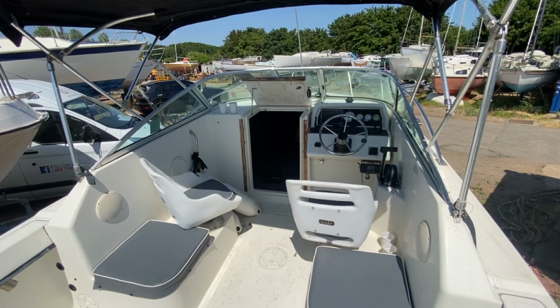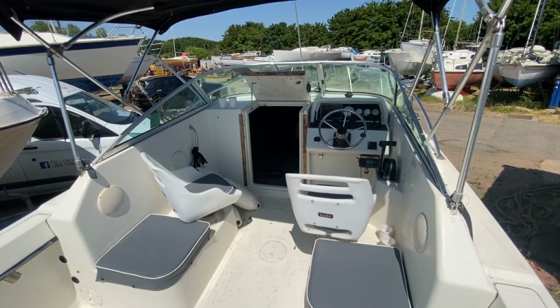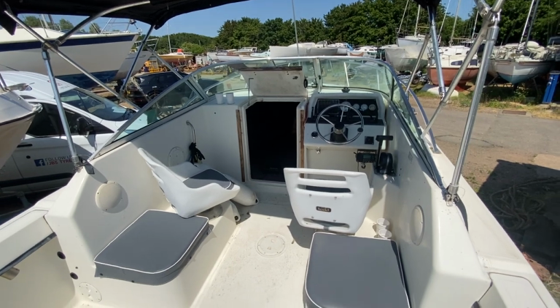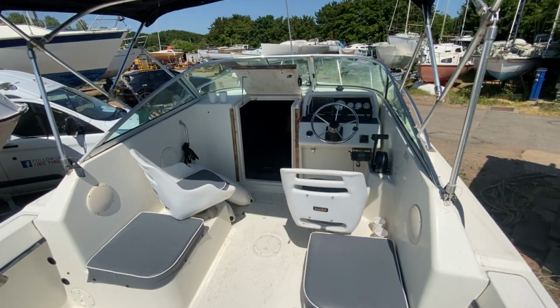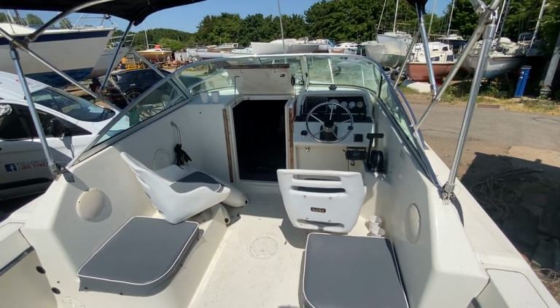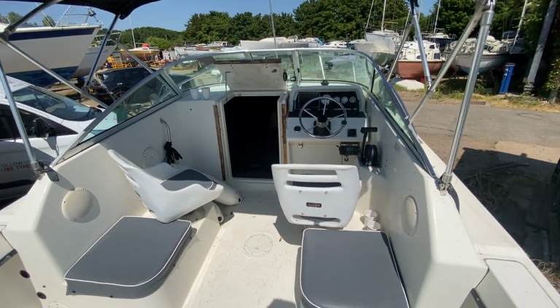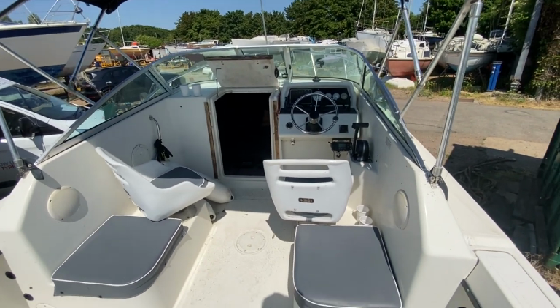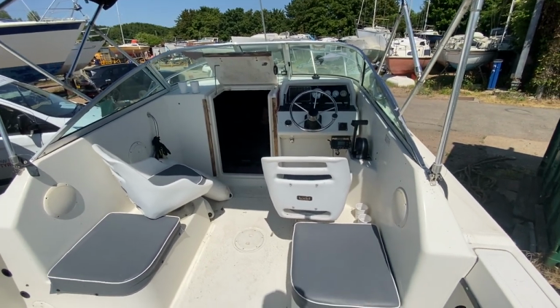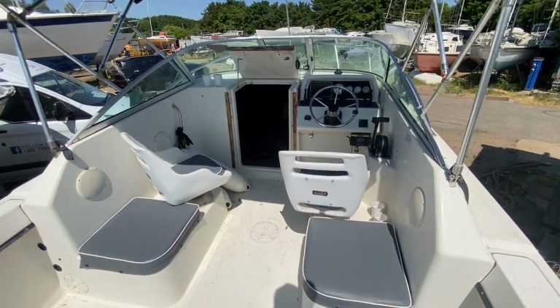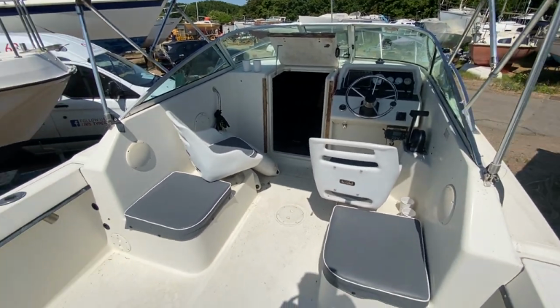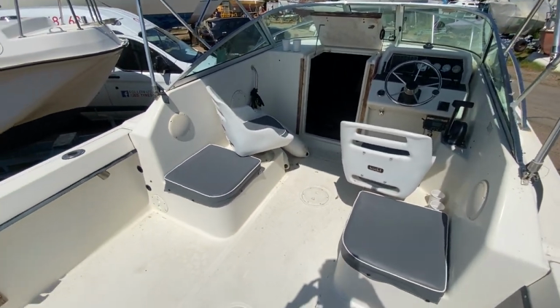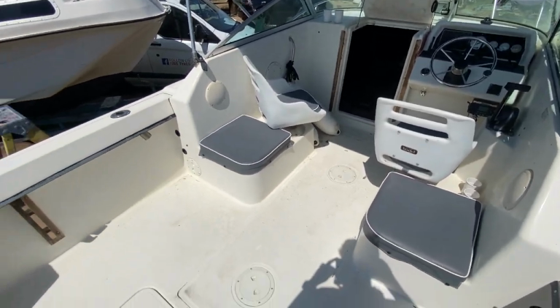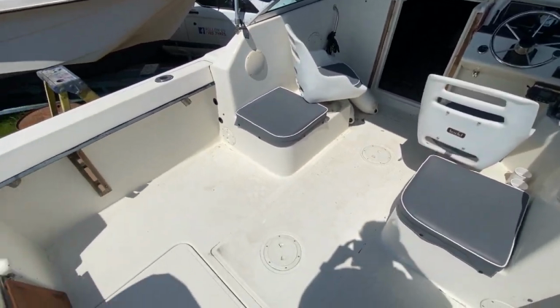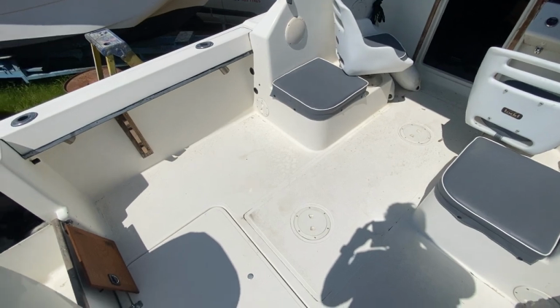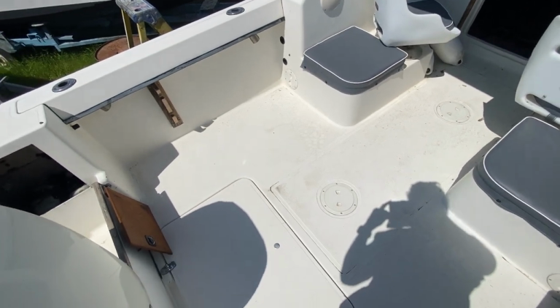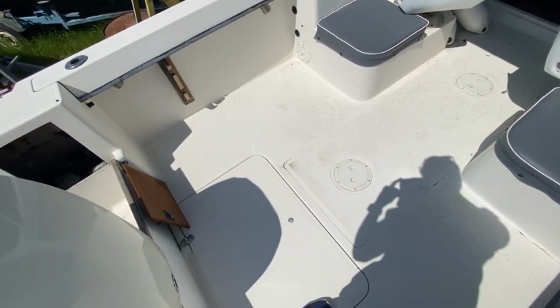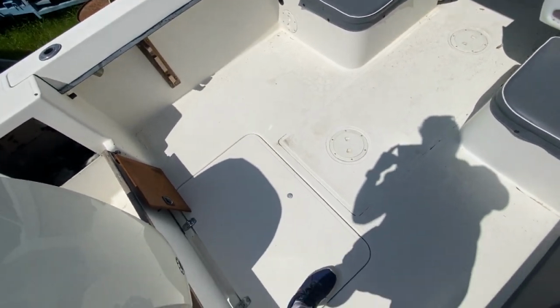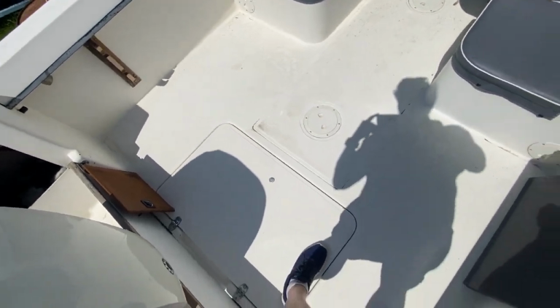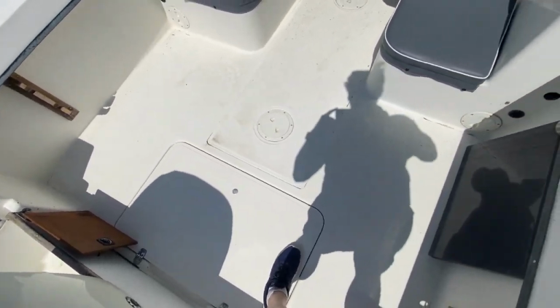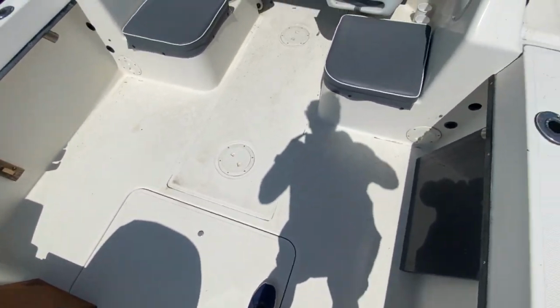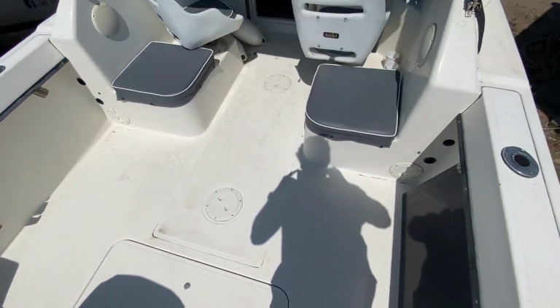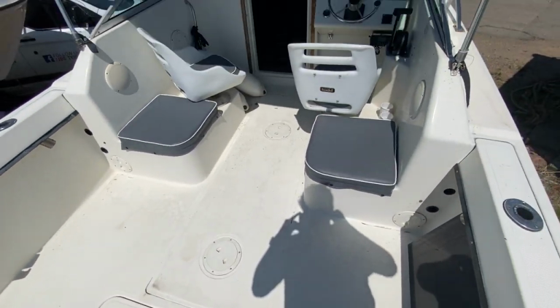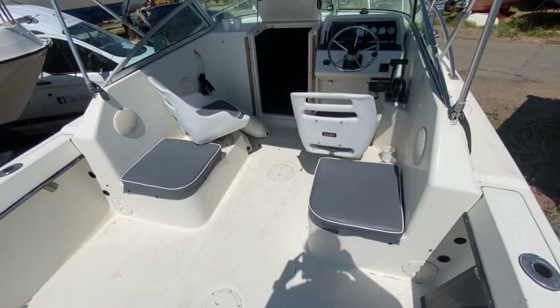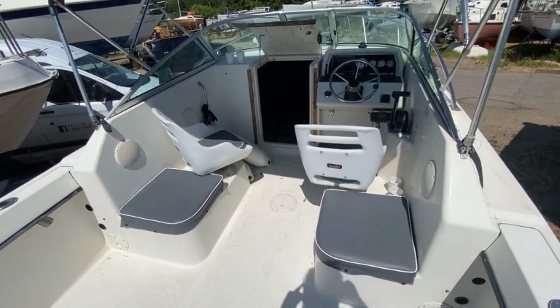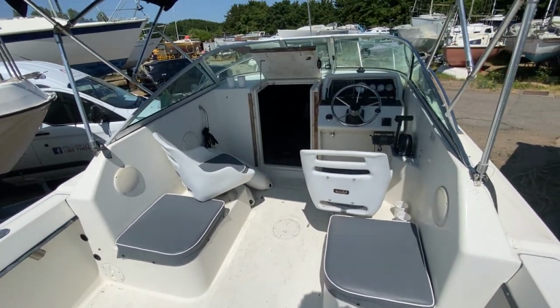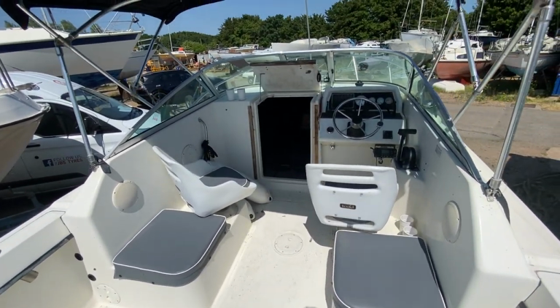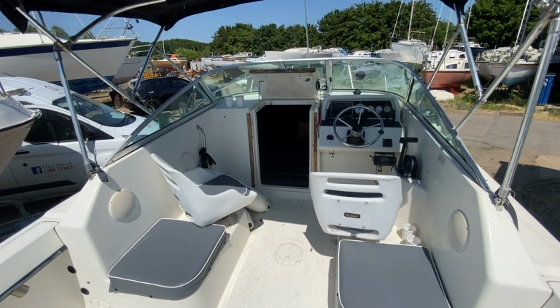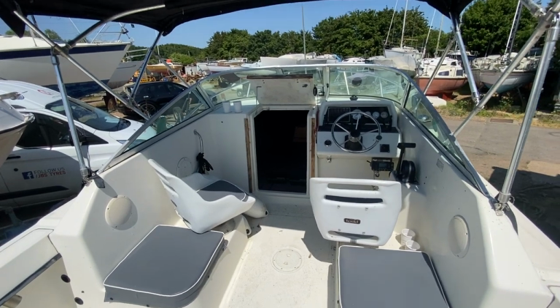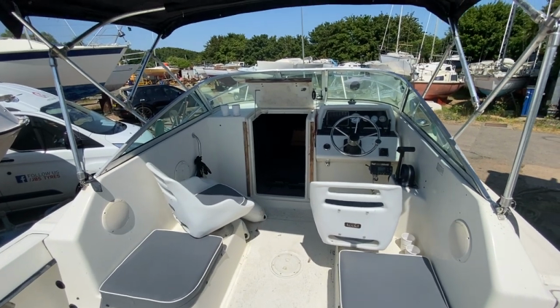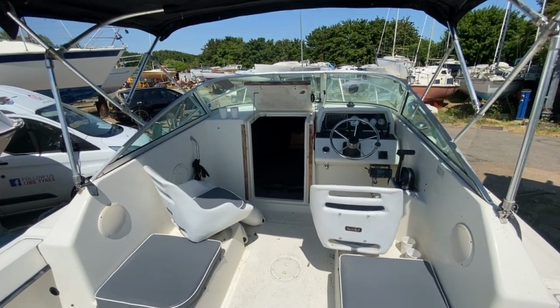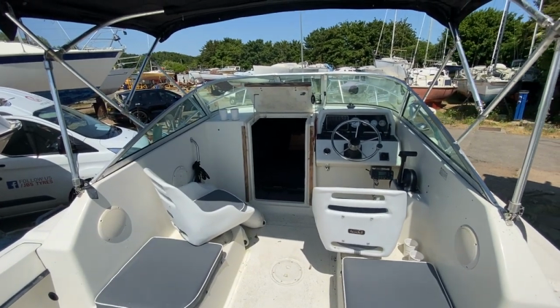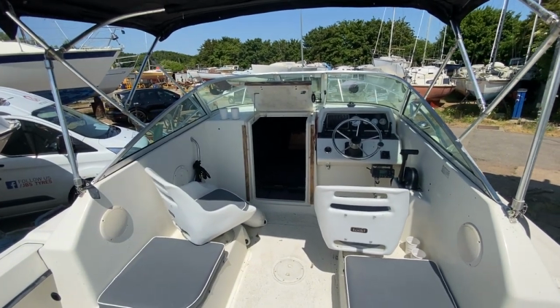I'm just standing towards the rear of the vessel on the starboard side and the first thing to point out is it's got a very large area for fishing. So if fishing's your thing, this is a very fast fishing boat that'll get you out to places.